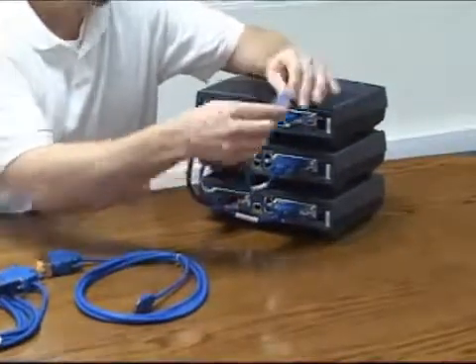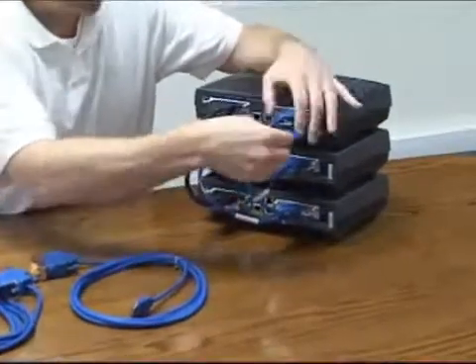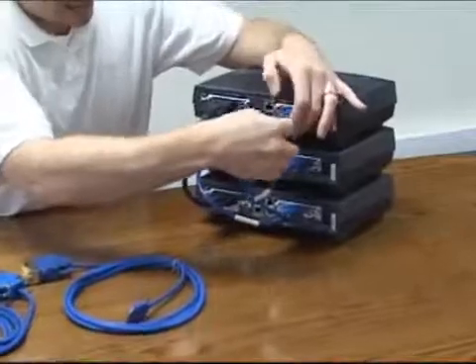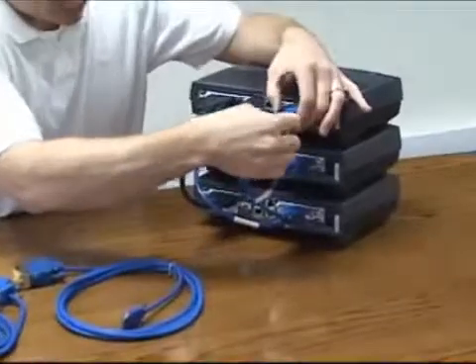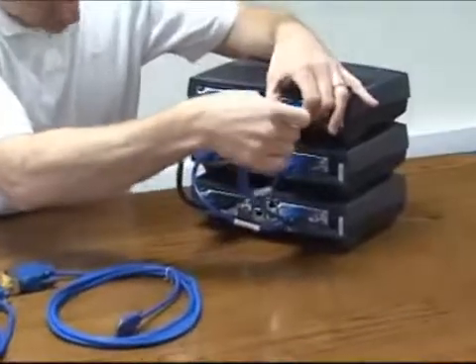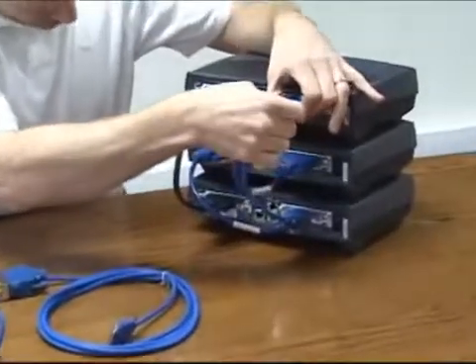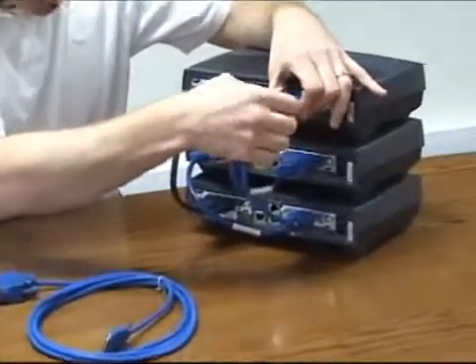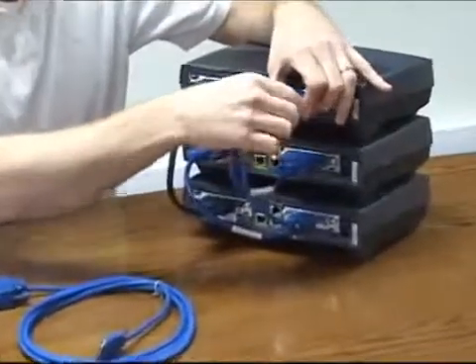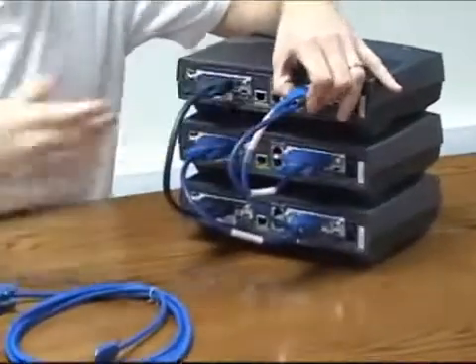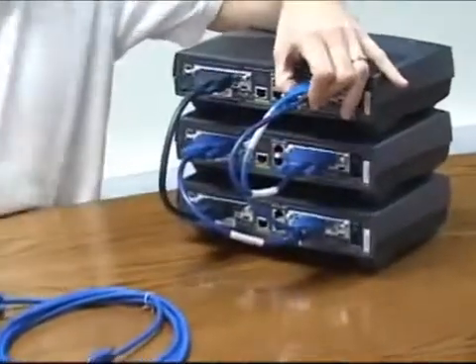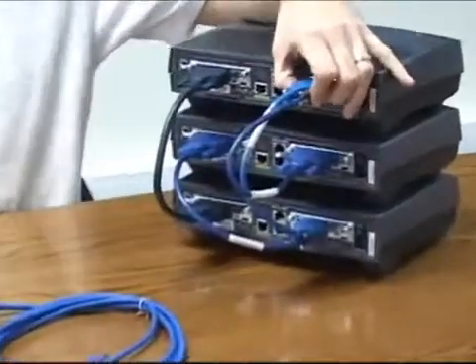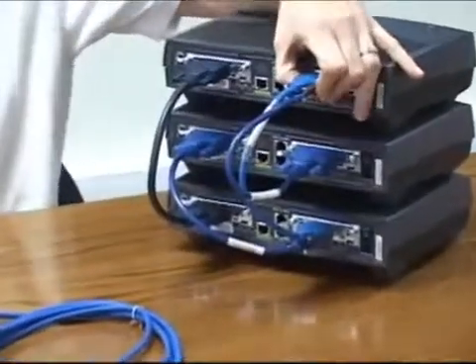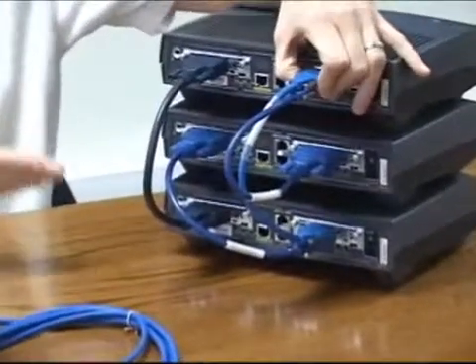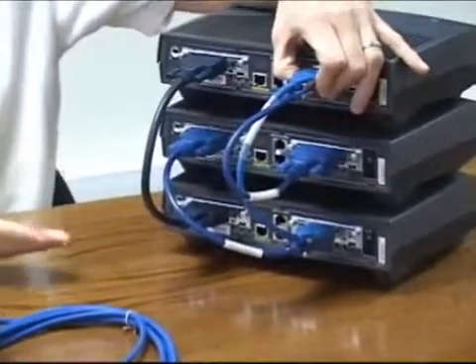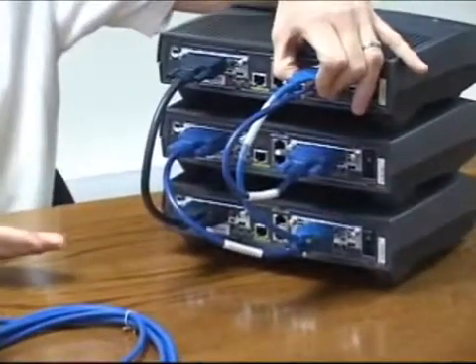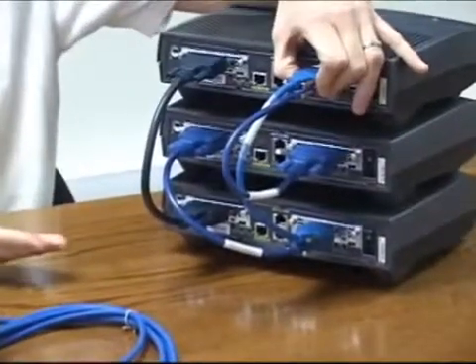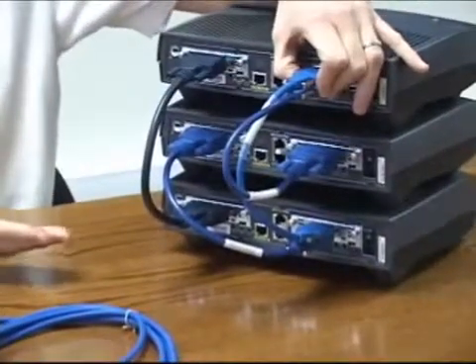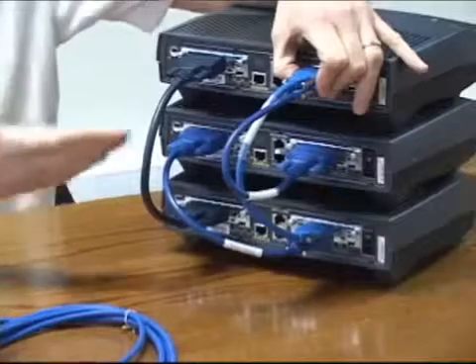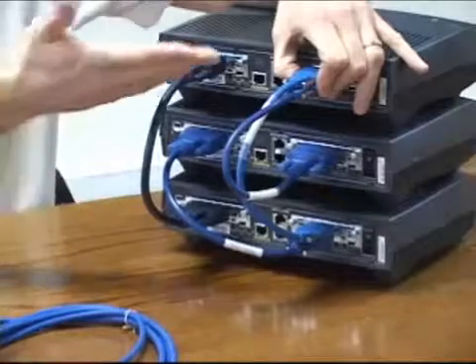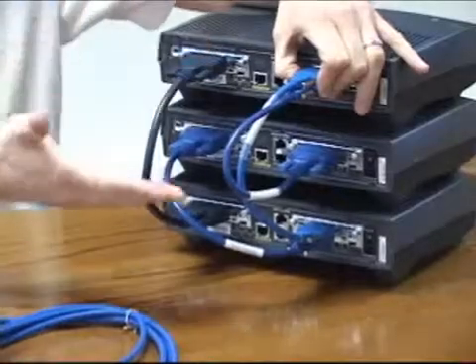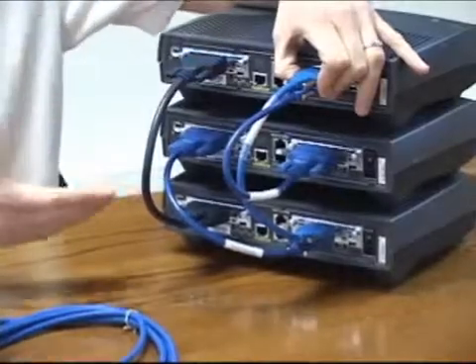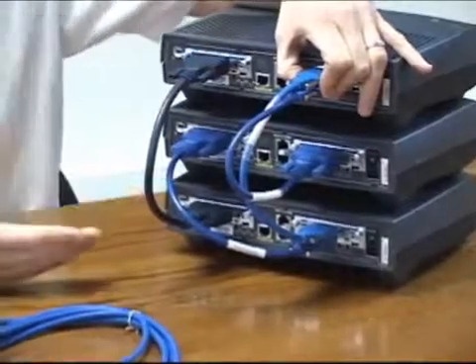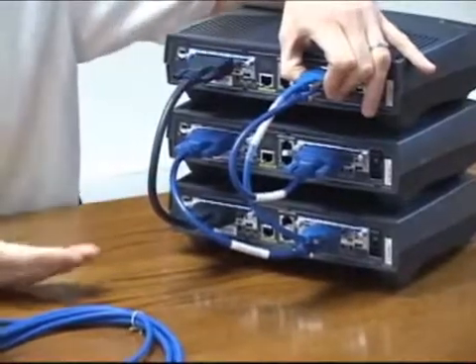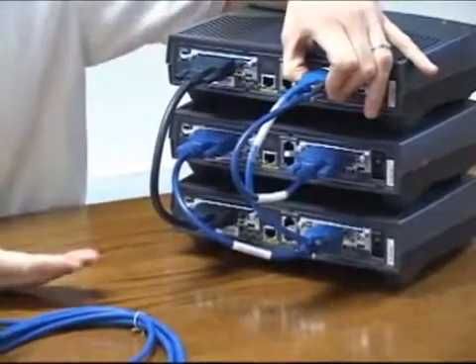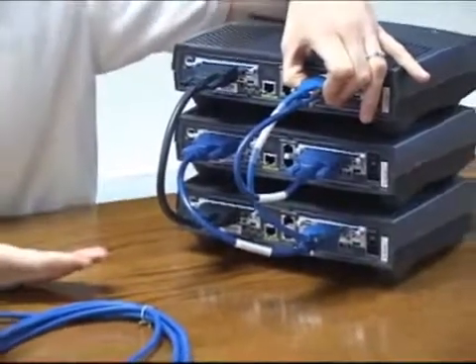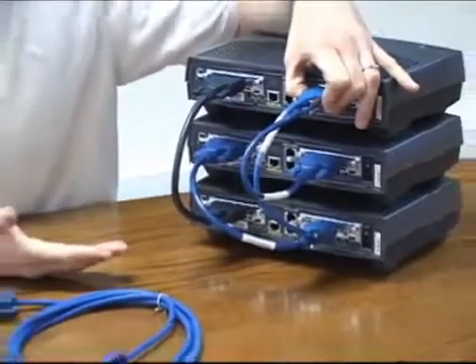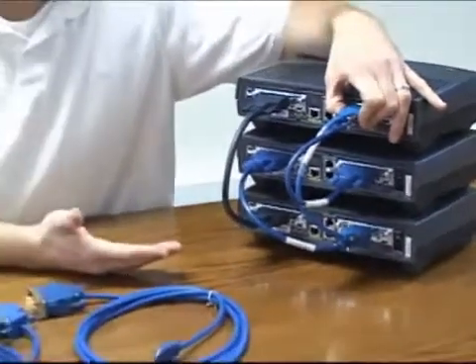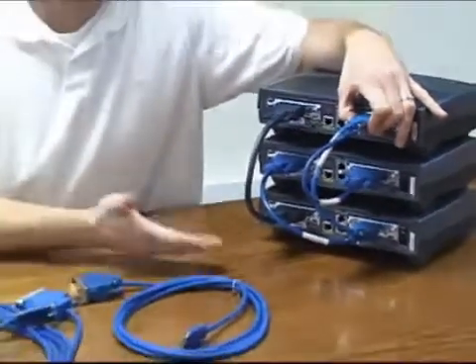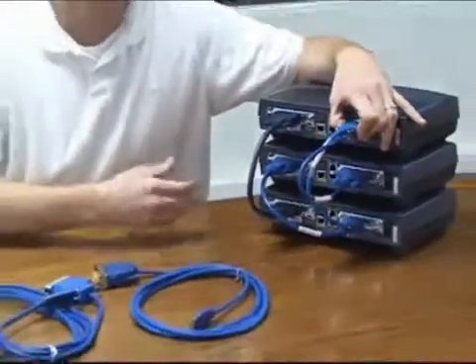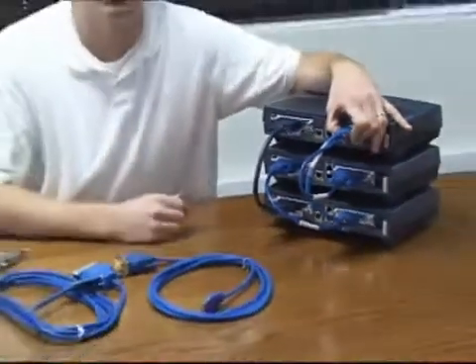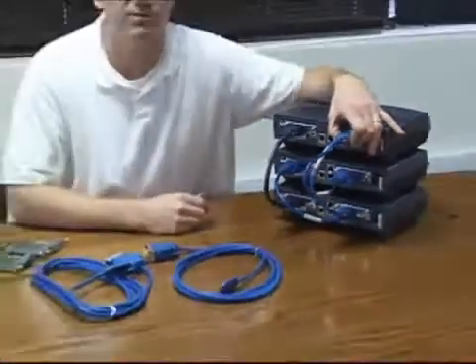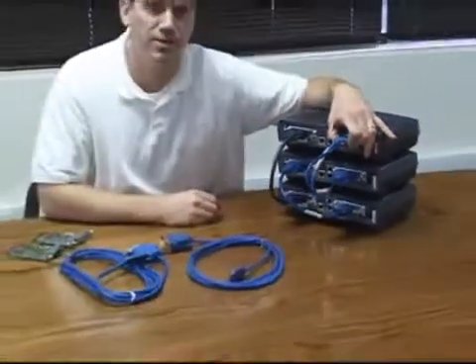Using these cables enables you to save space and time in your lab environment. These cables are available in a variety of lengths, and custom lengths are also available.